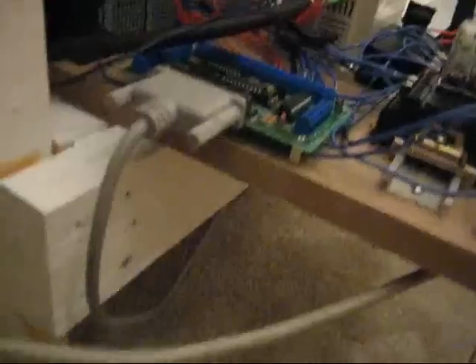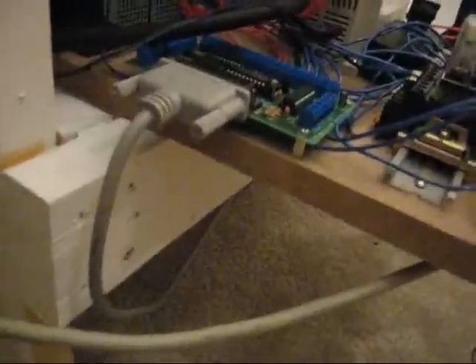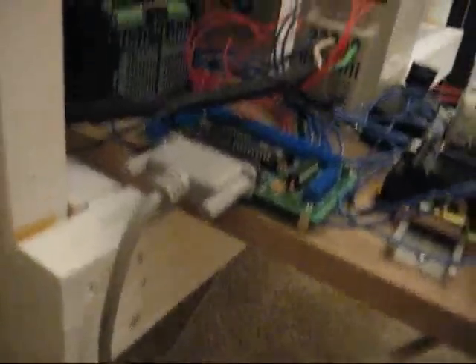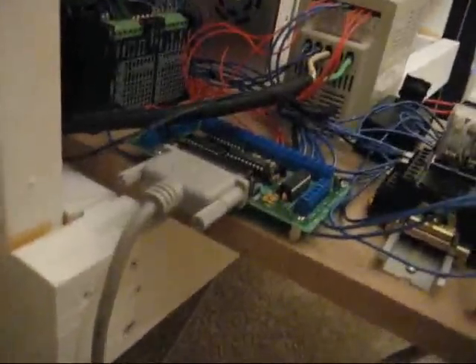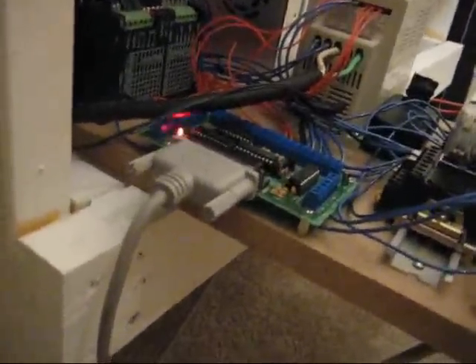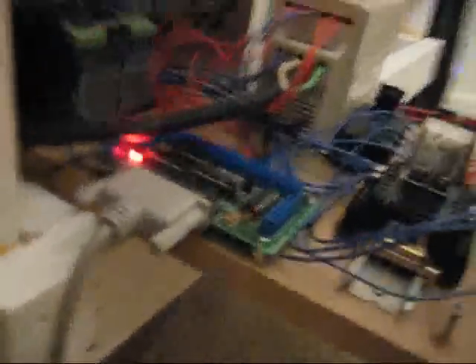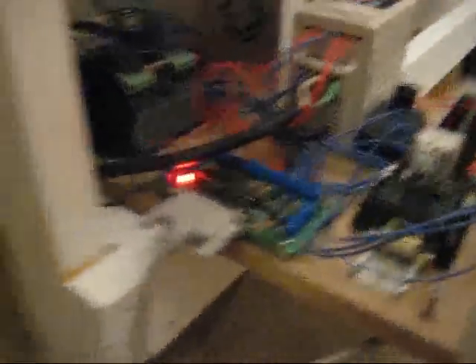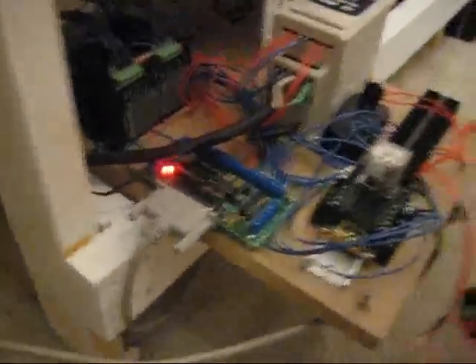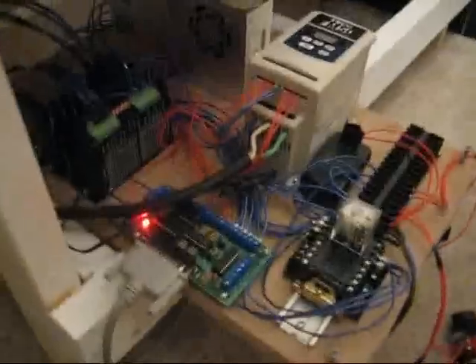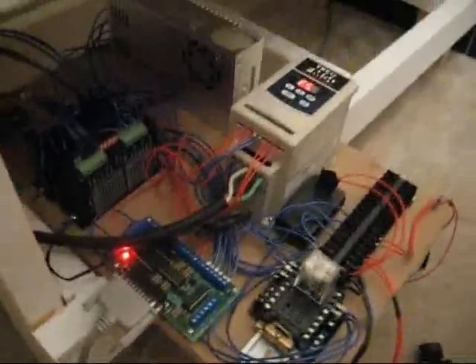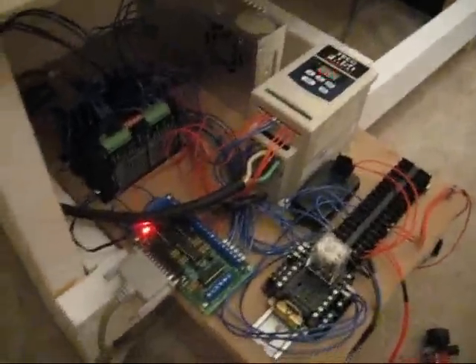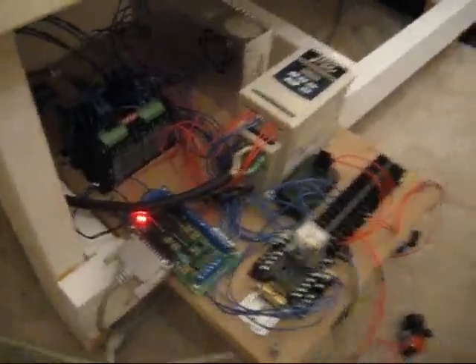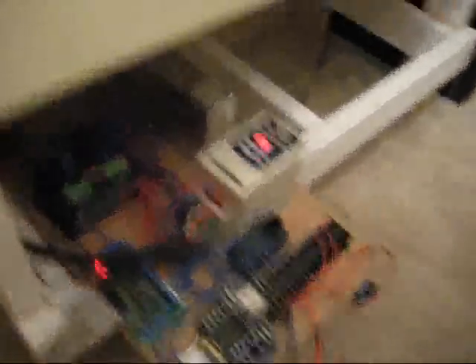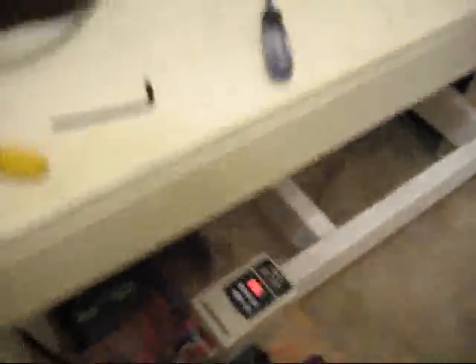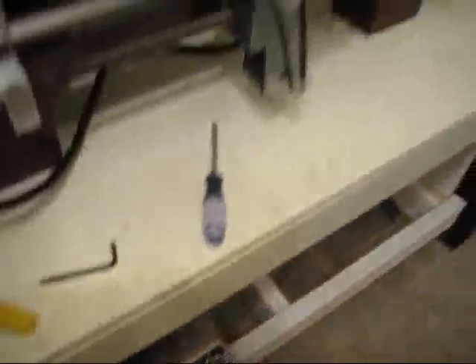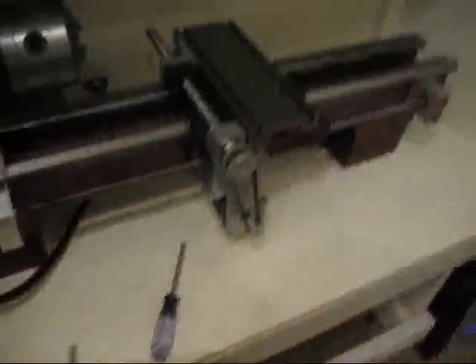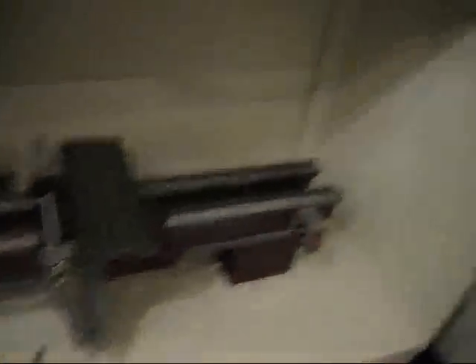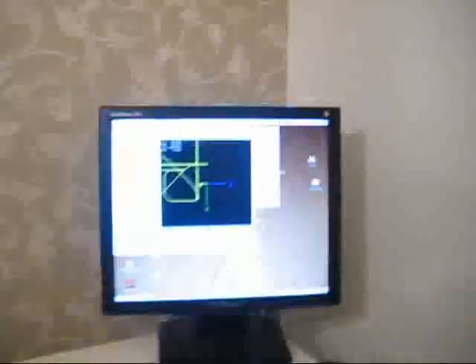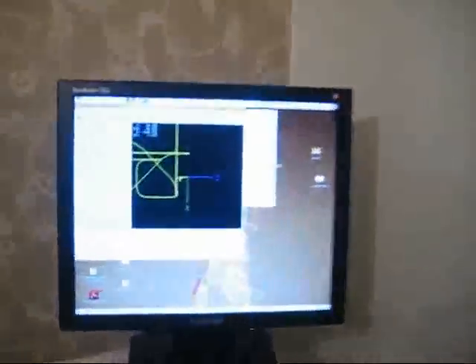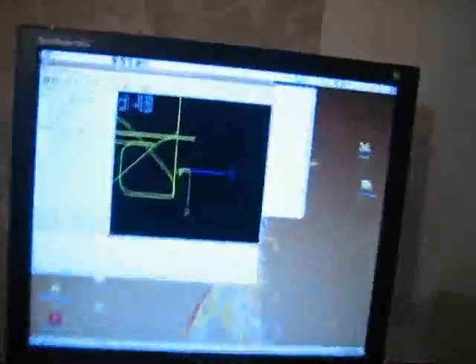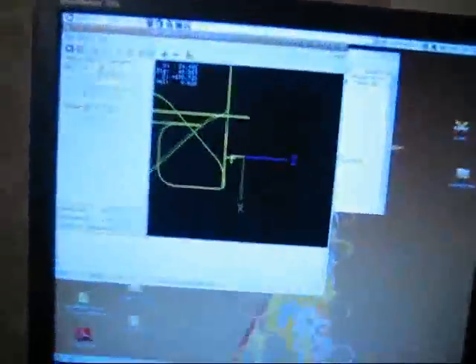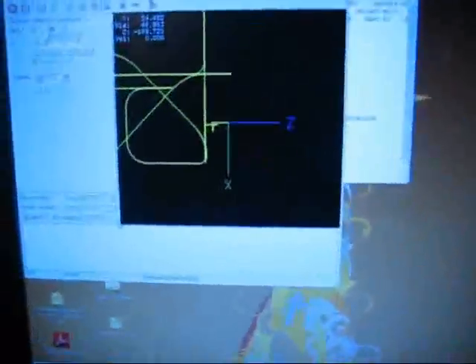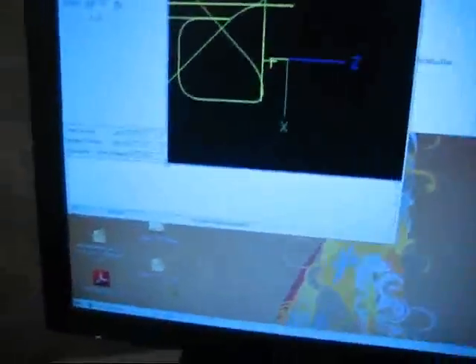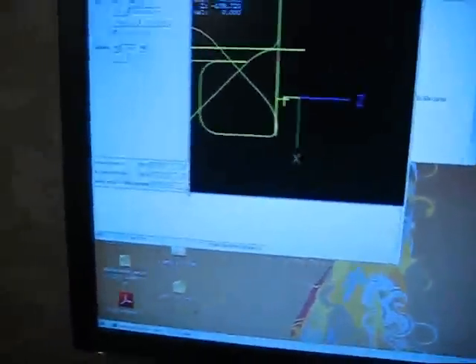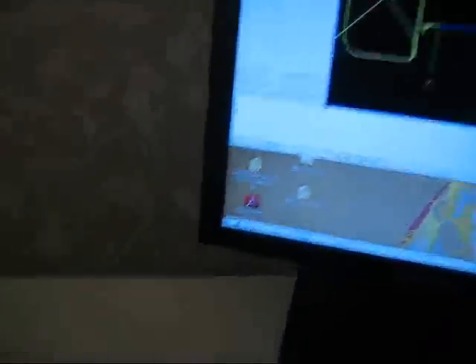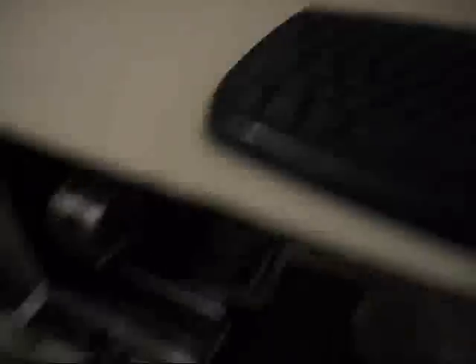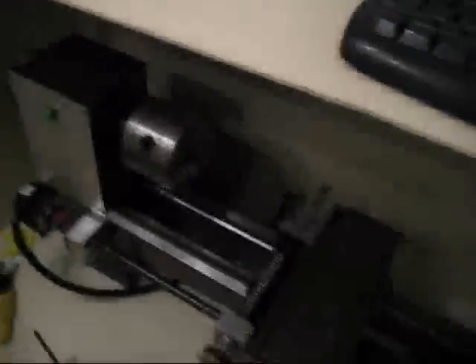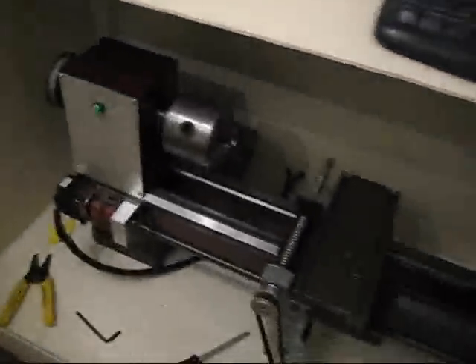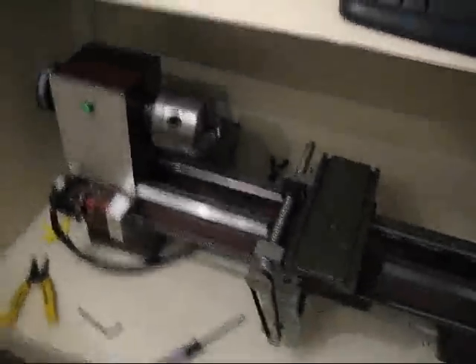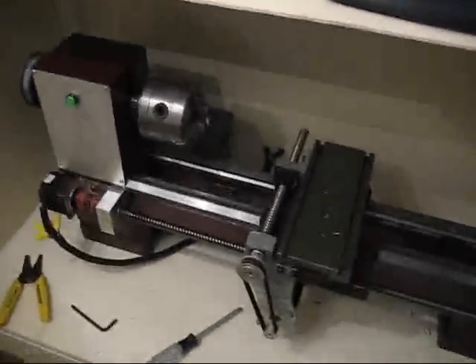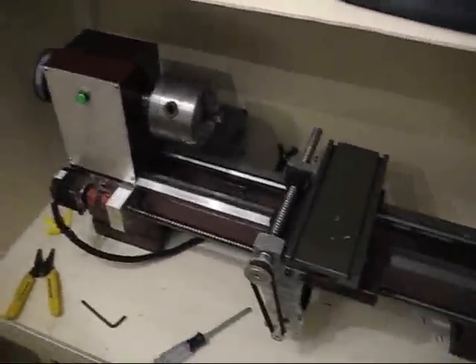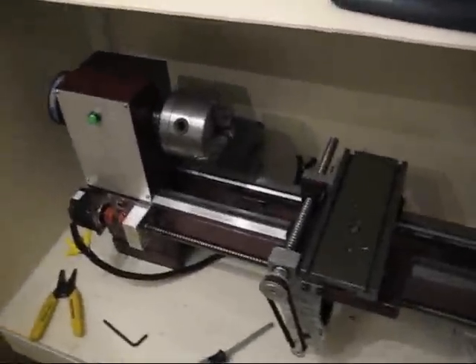We'll see how it works. Alright. So we have it hooked up to EMC here. I've been trying to drive it around a little bit. We'll watch it and see if it runs.